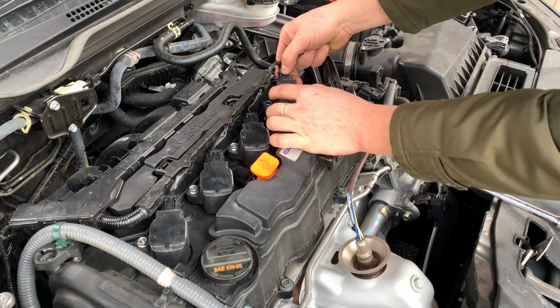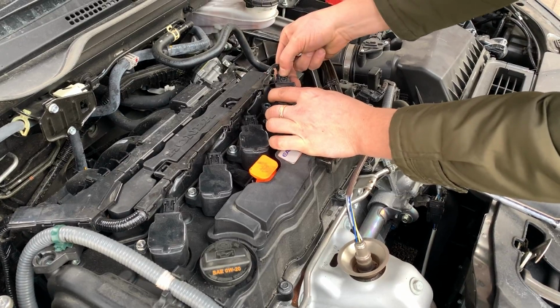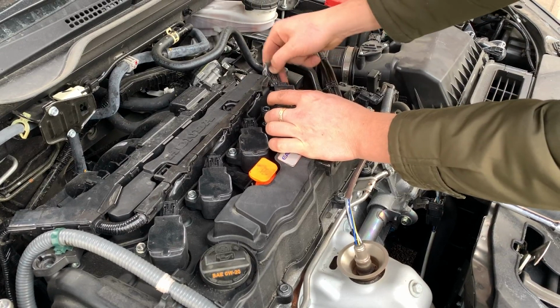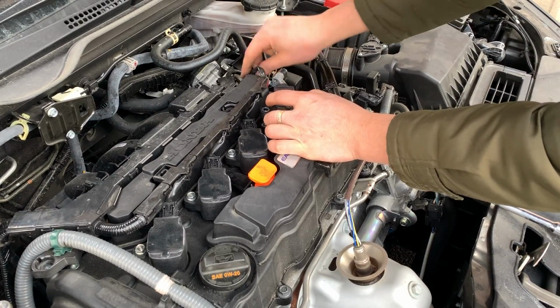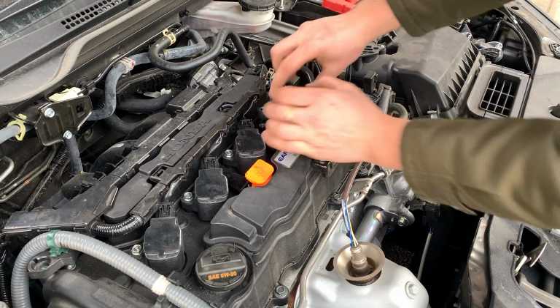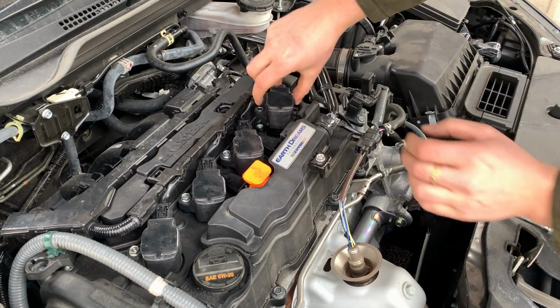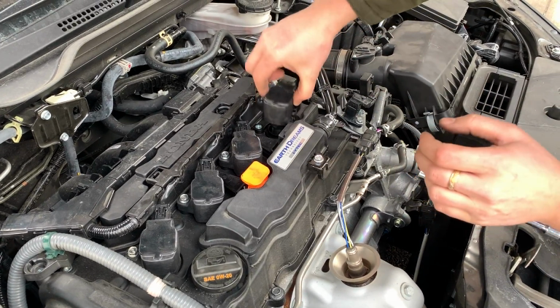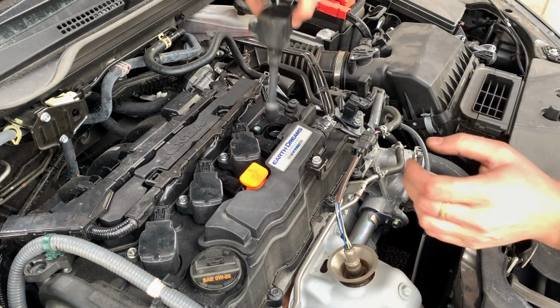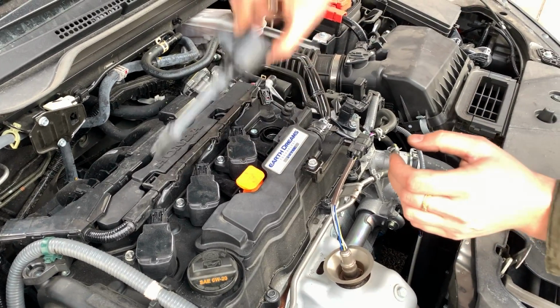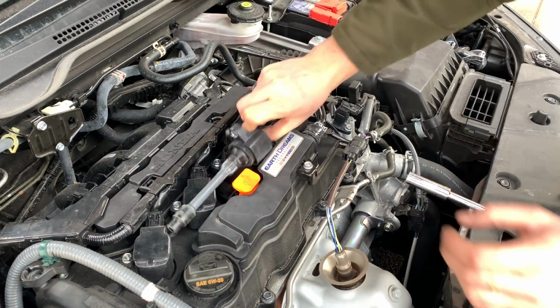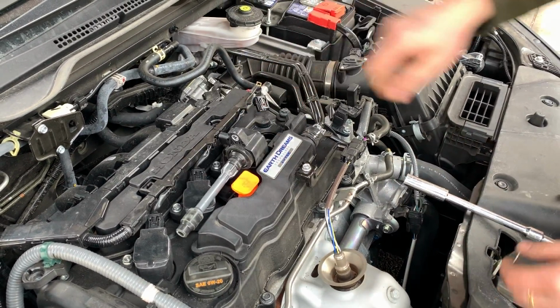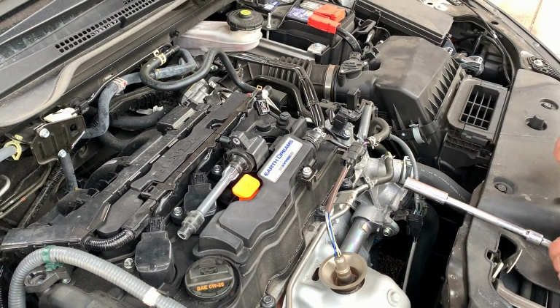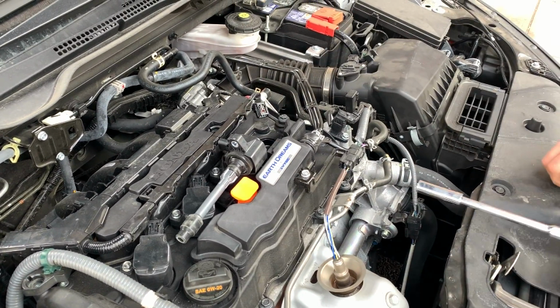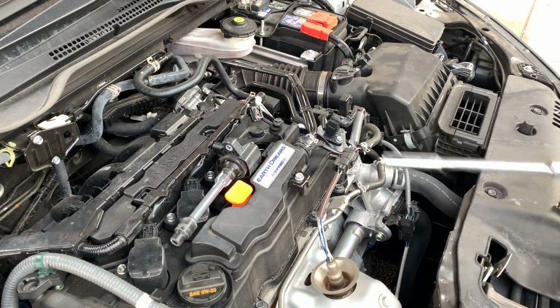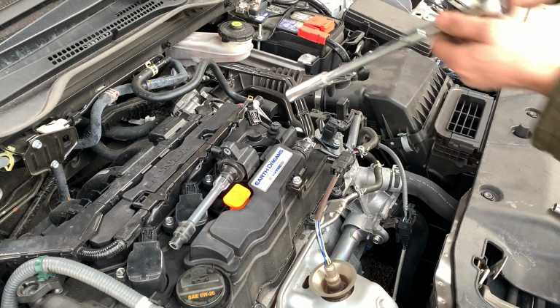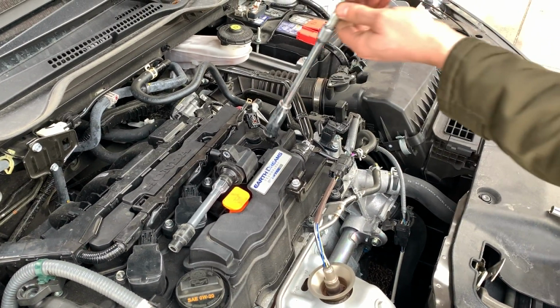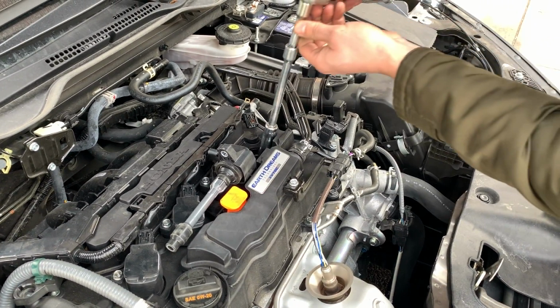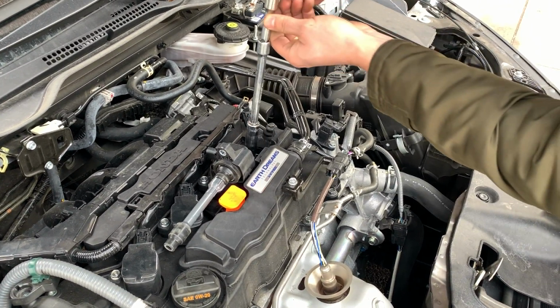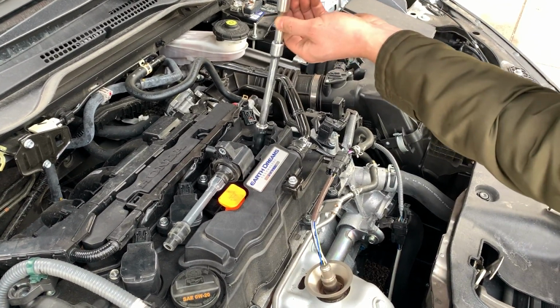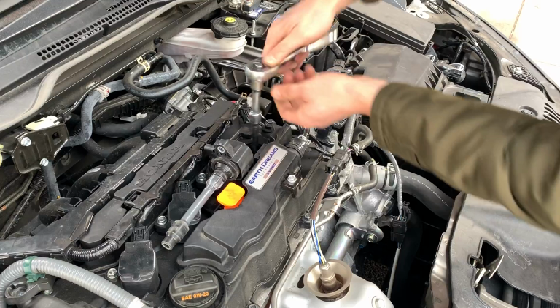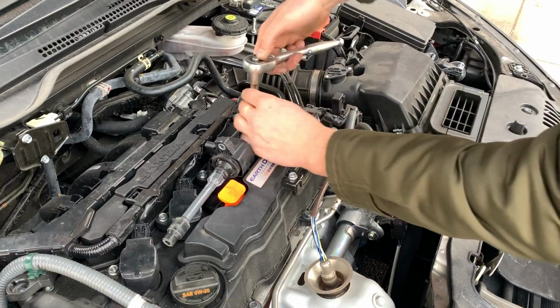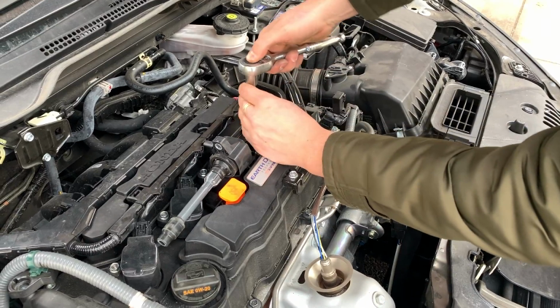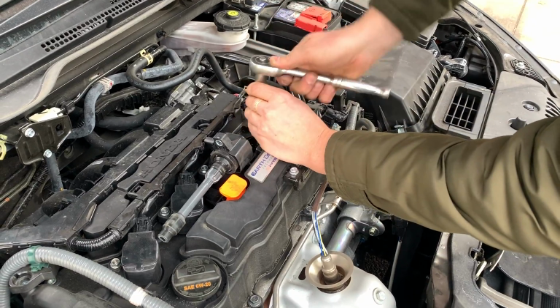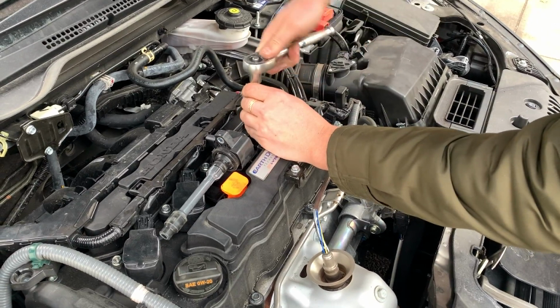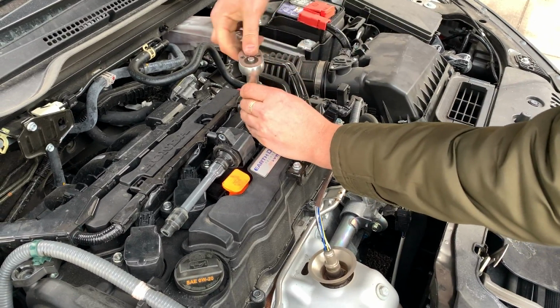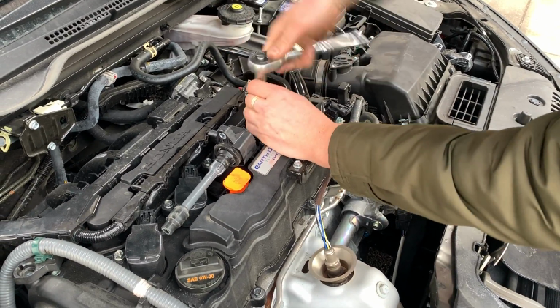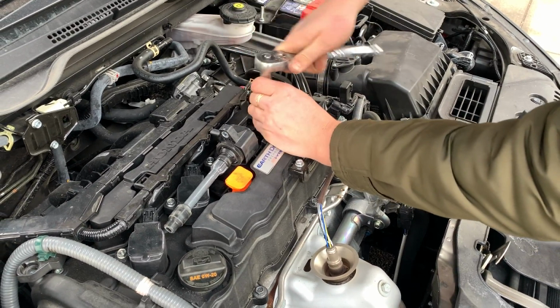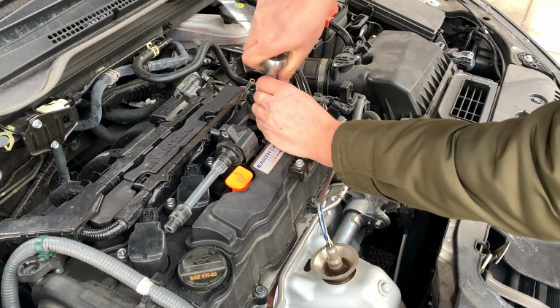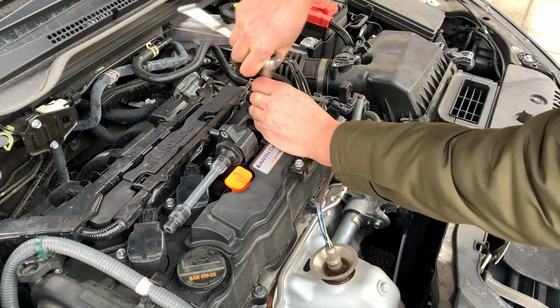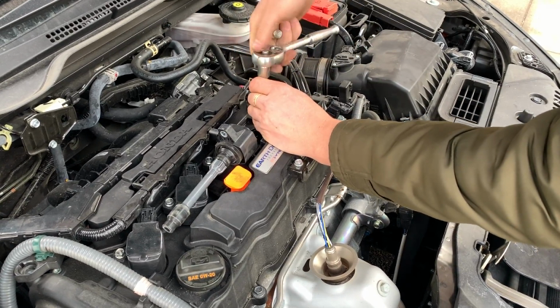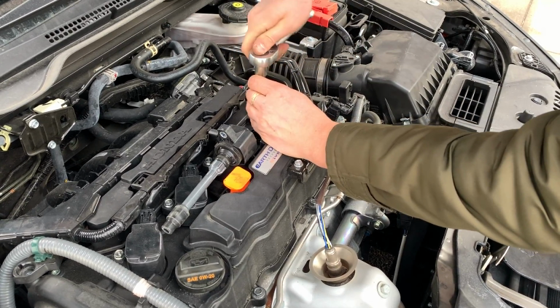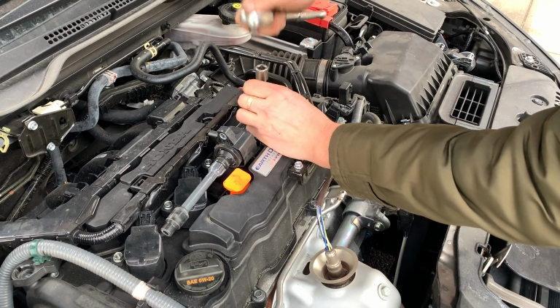Disconnect your ignition coils and remove them. Now, using the 14mm socket, remove your spark plugs.